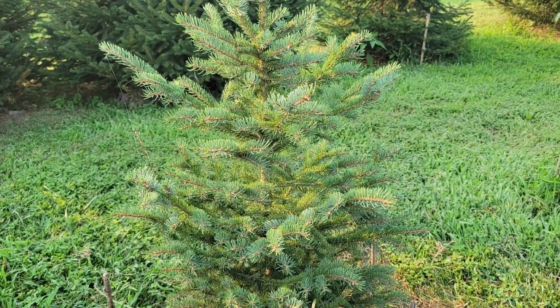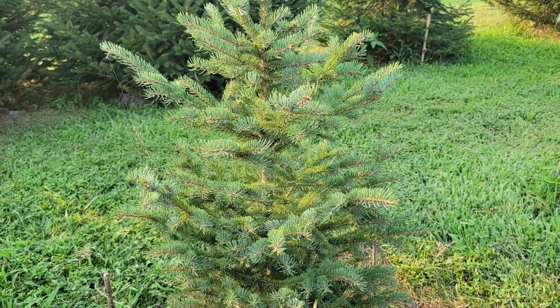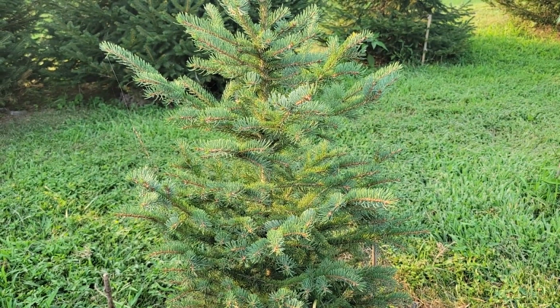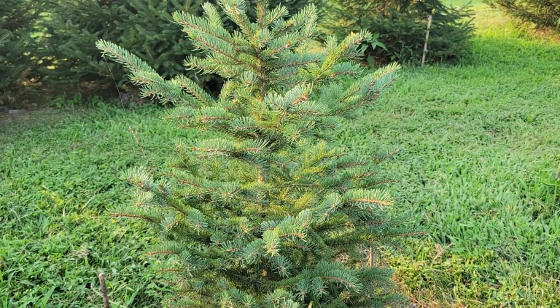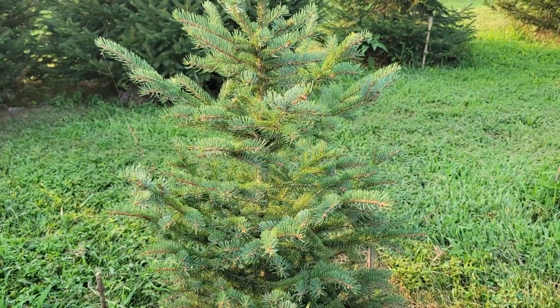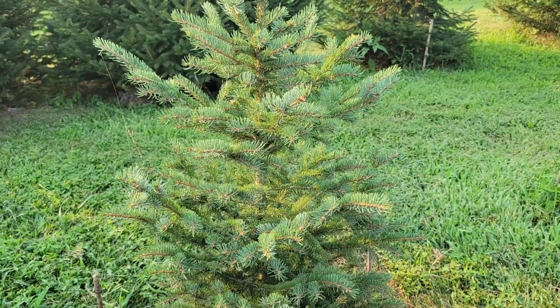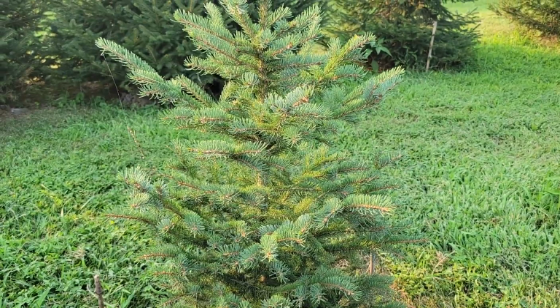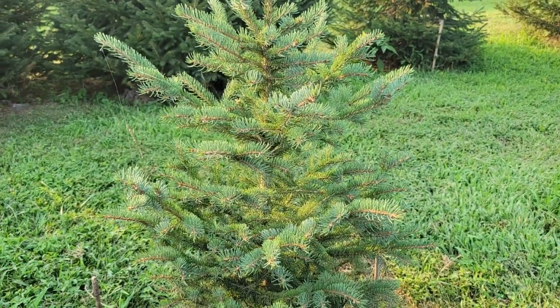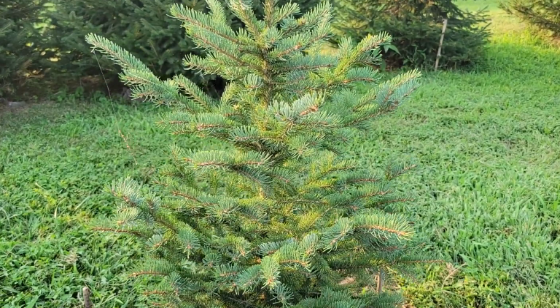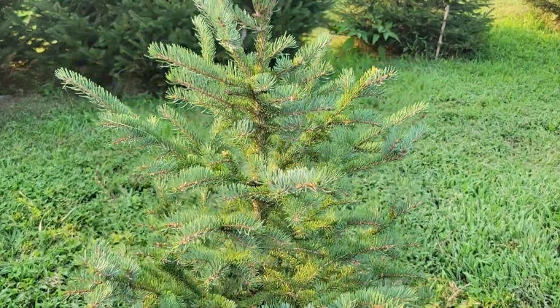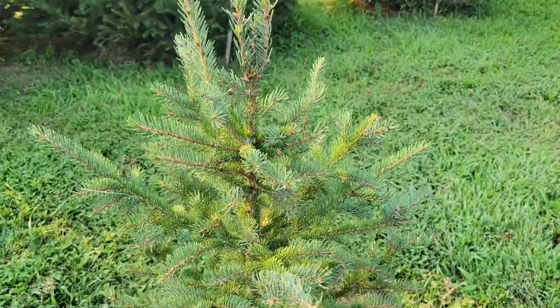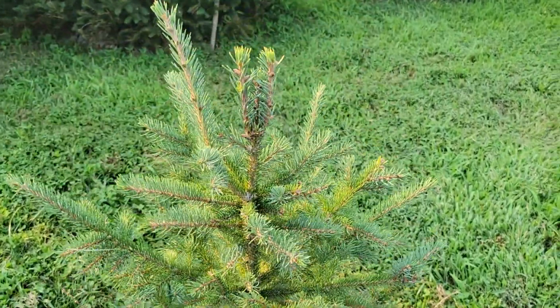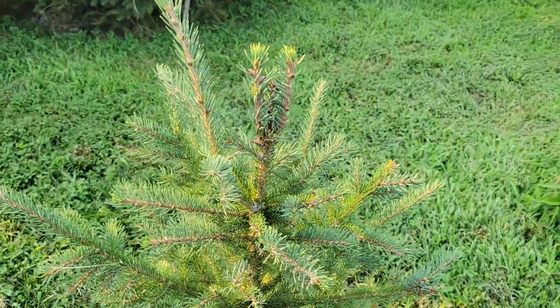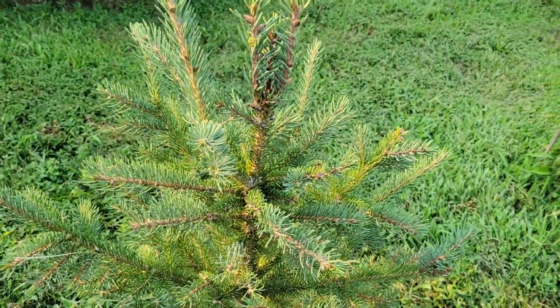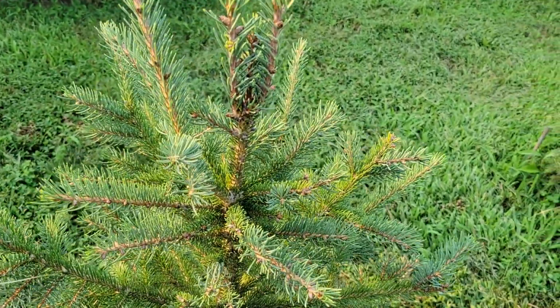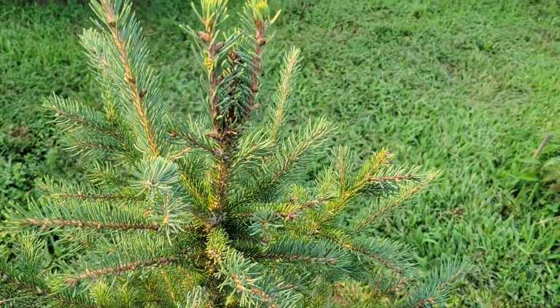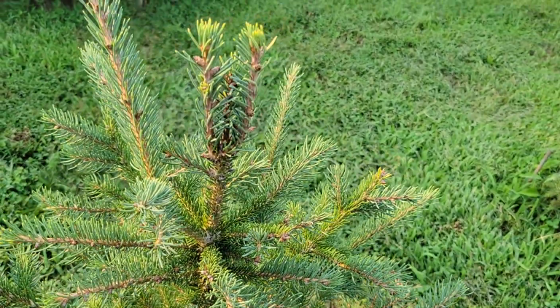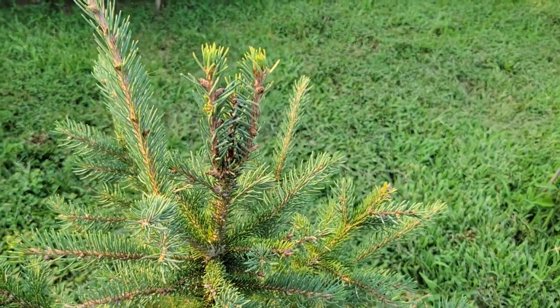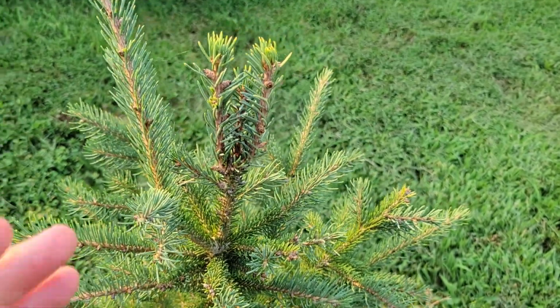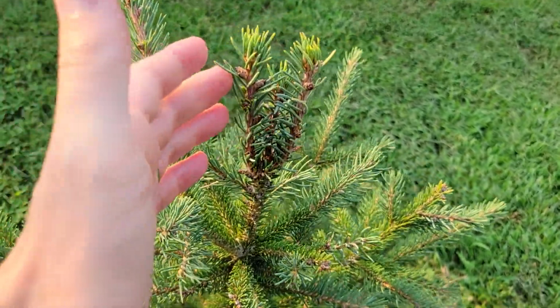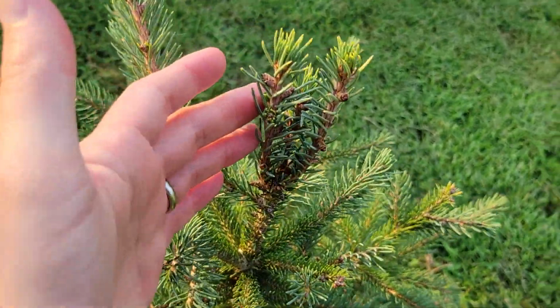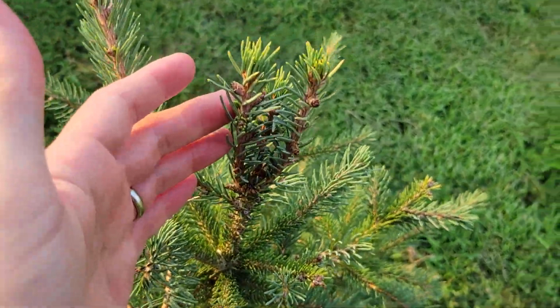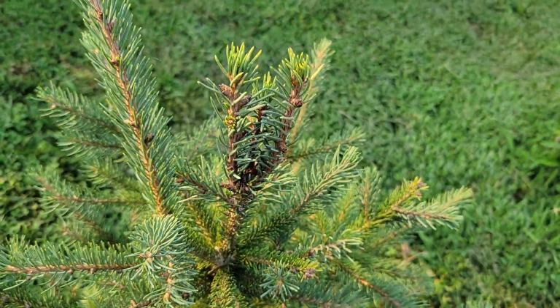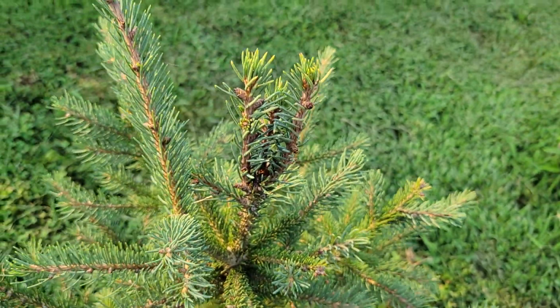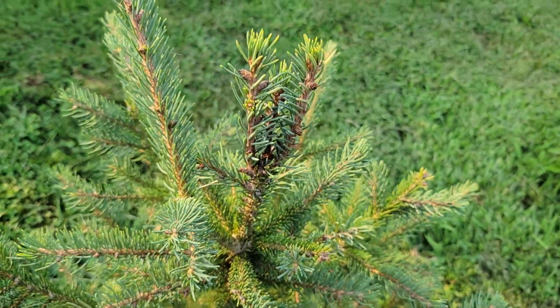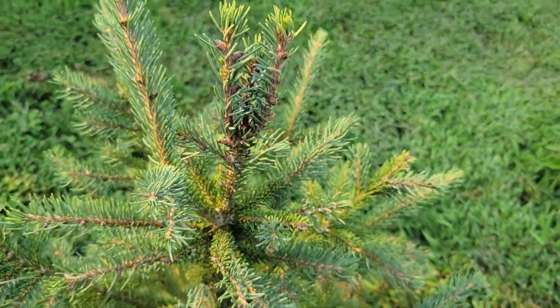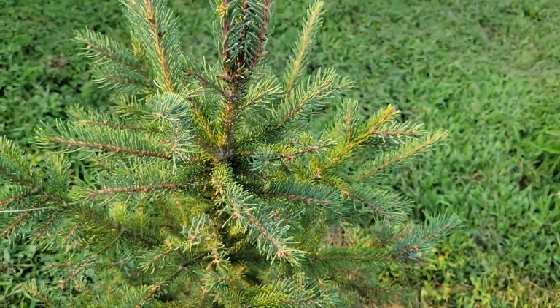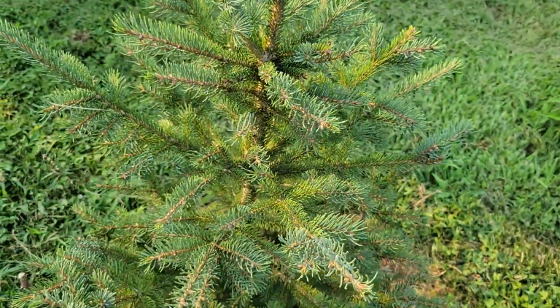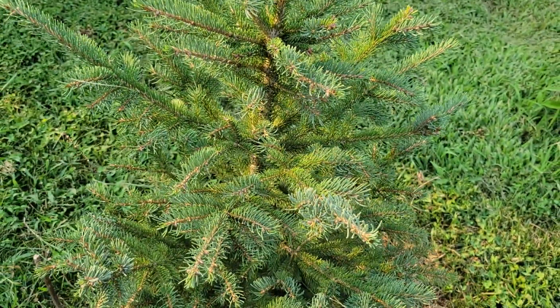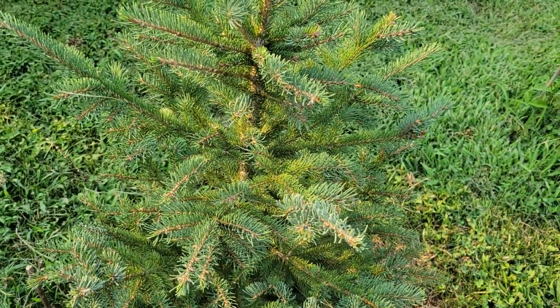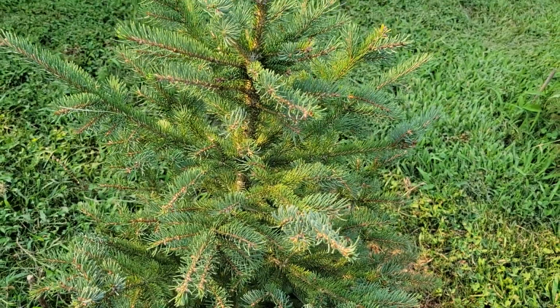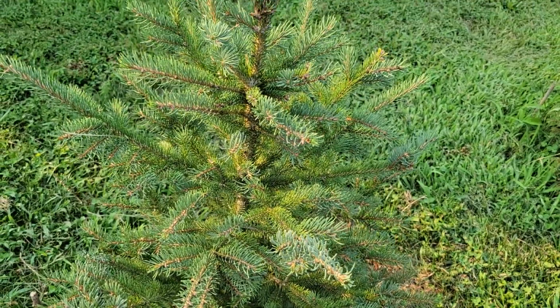Here's a Black Hills spruce, Picea glauca densata. It had a little bit of frost damage, so now there are three leaders — I'll have to trim that later. But it put on pretty good growth this year.